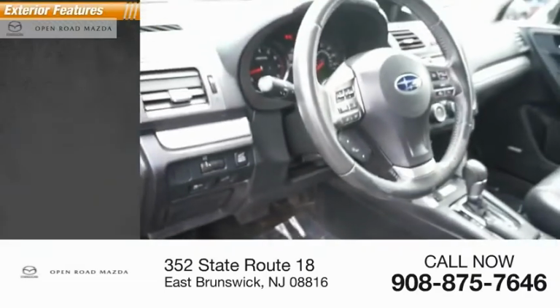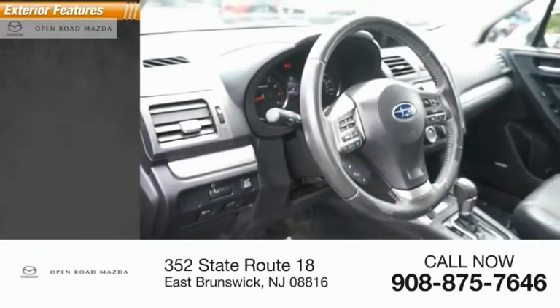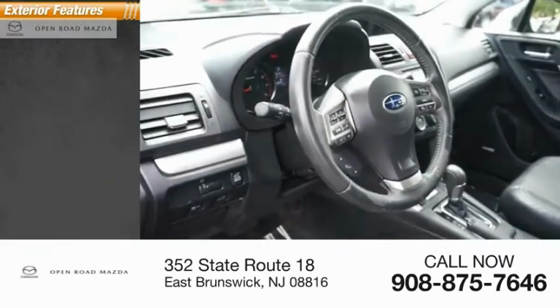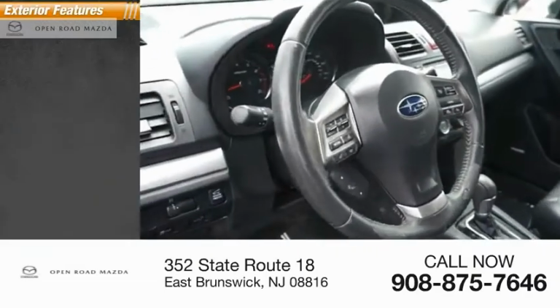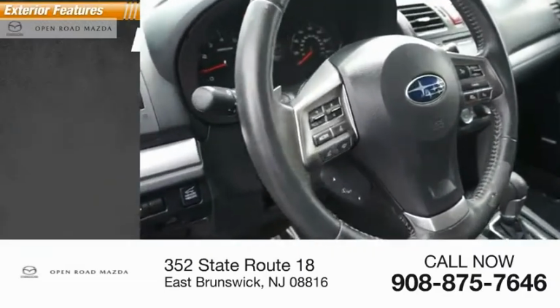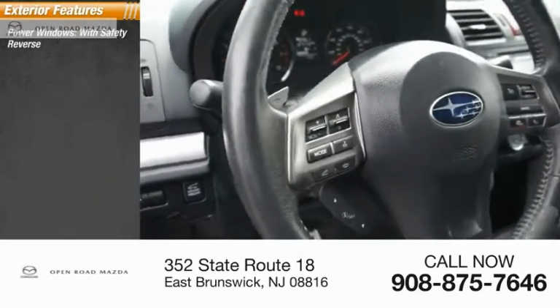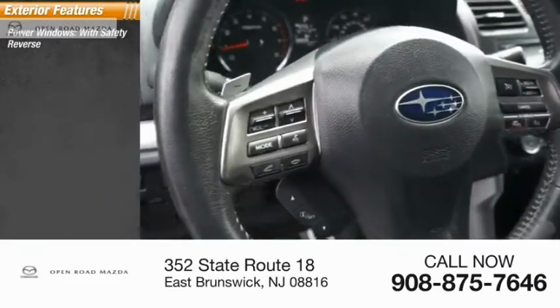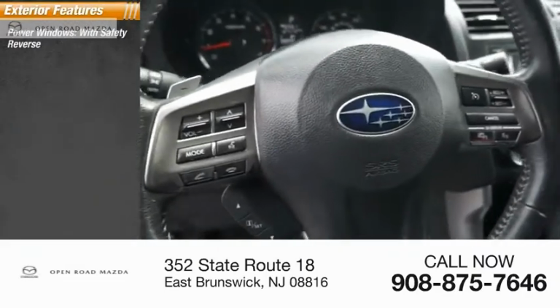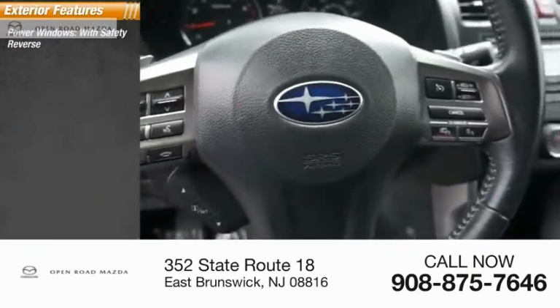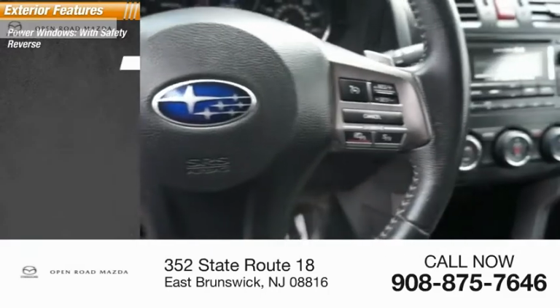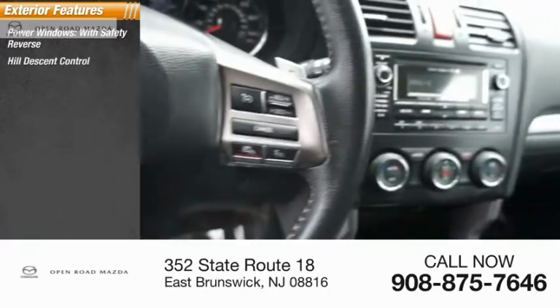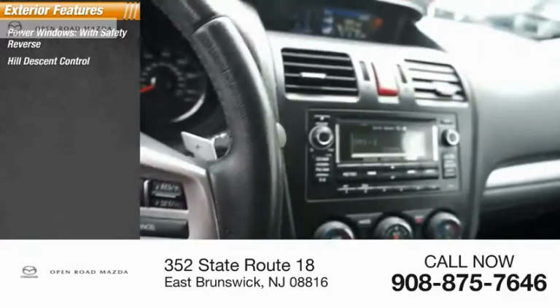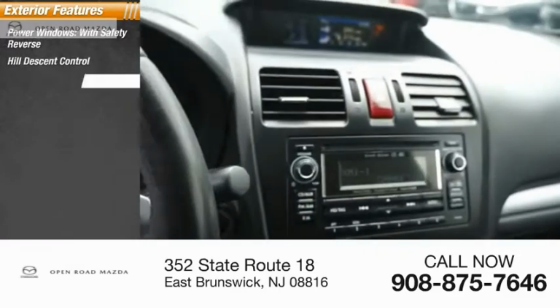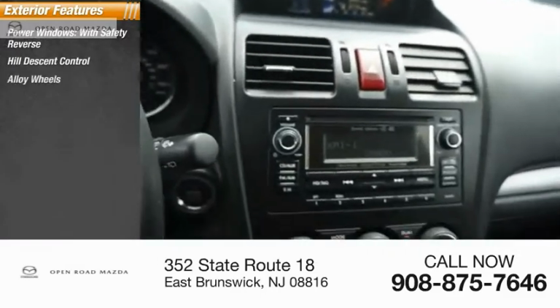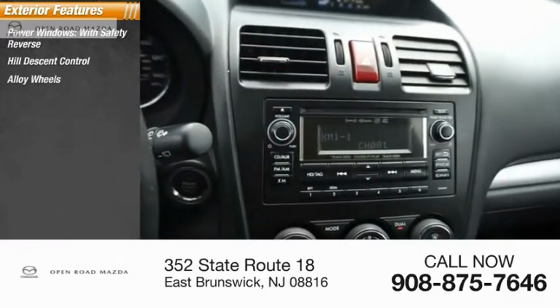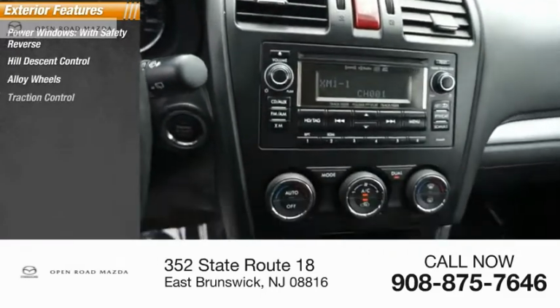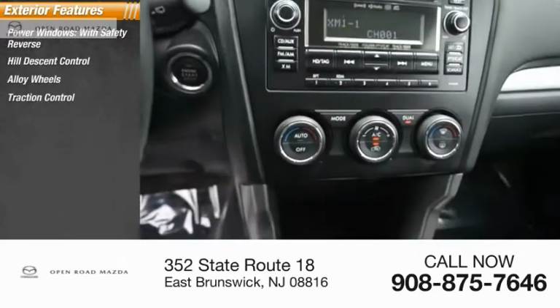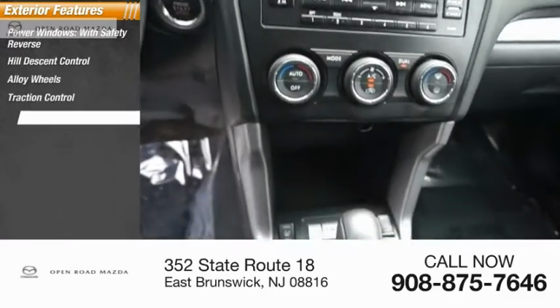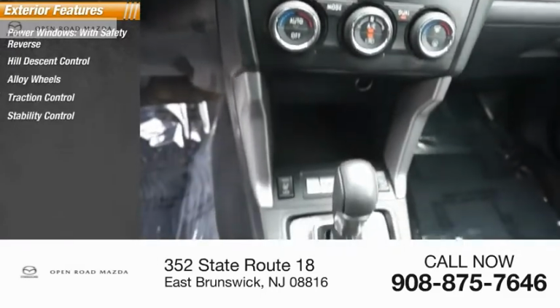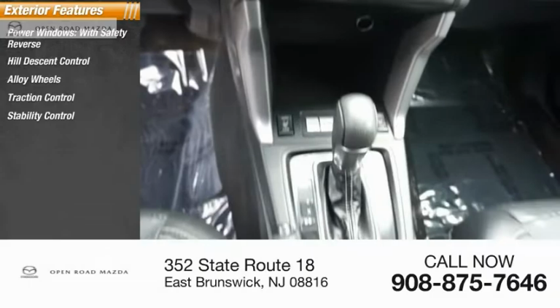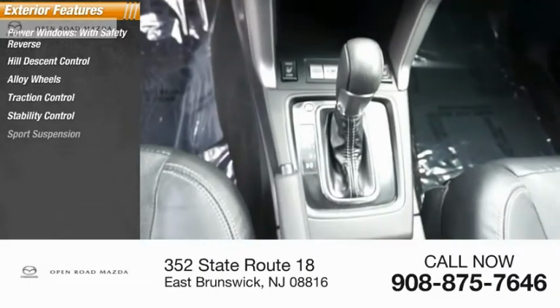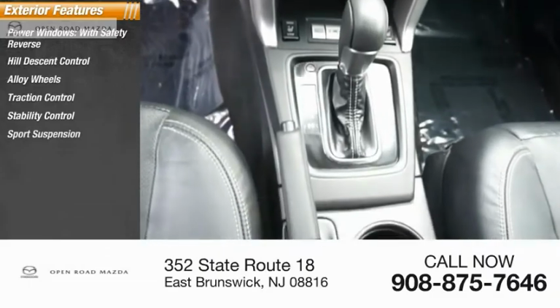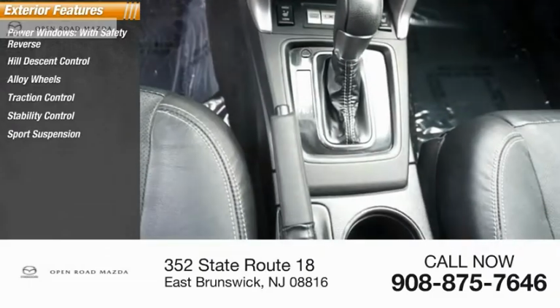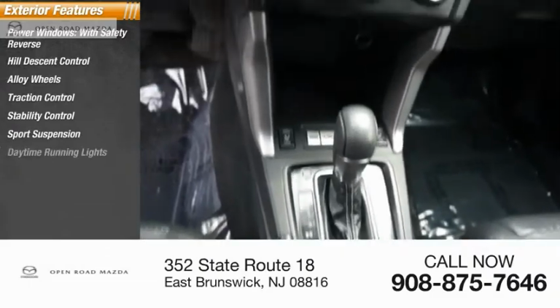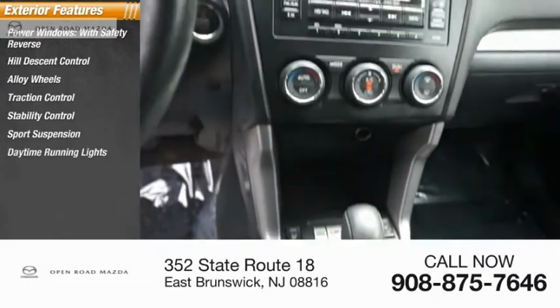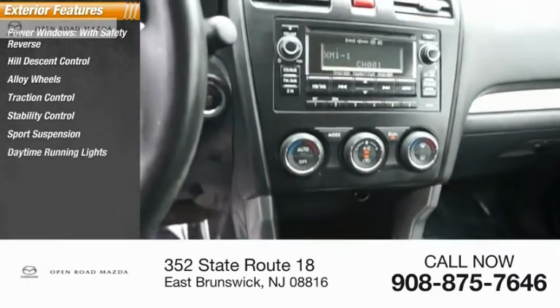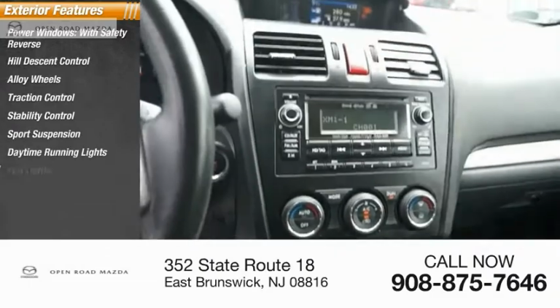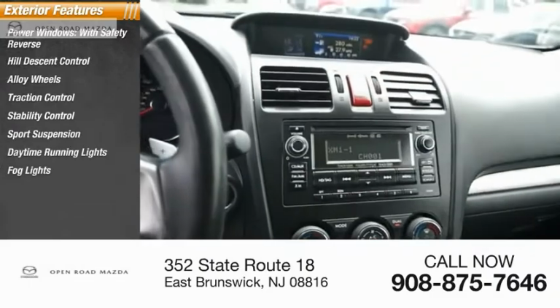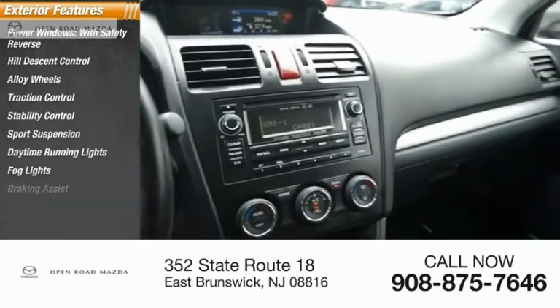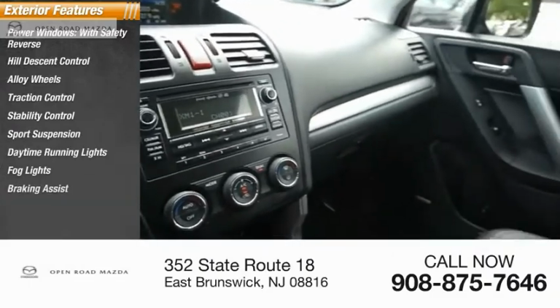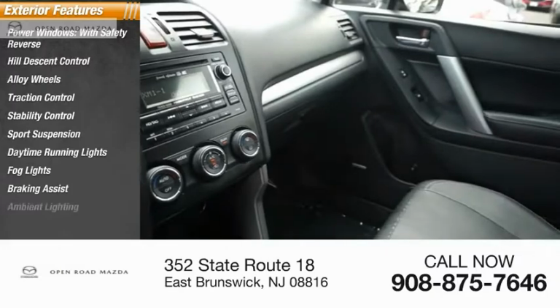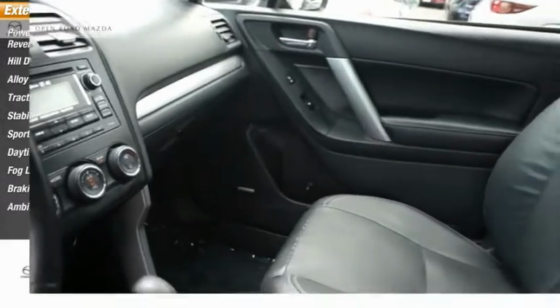Here are some of this vehicle's great options: power windows with safety reverse, hill descent control, alloy wheels, traction control, stability control, sports suspension, daytime running lights, fog lights, braking assist, and ambient lighting.